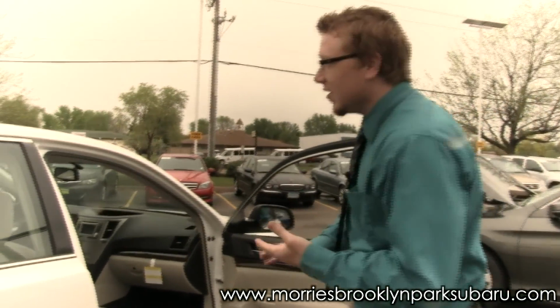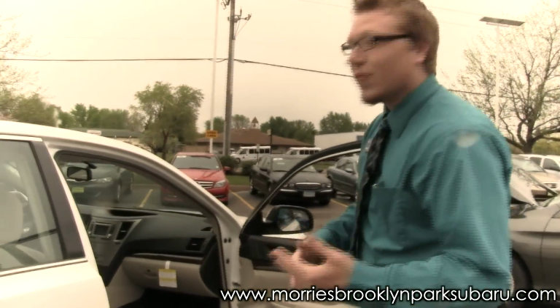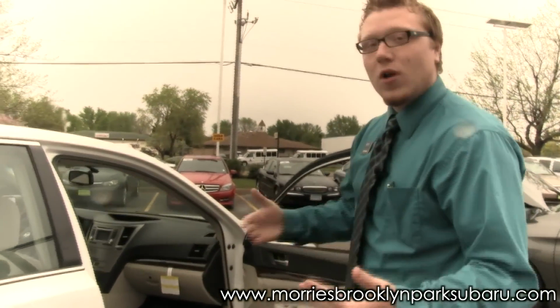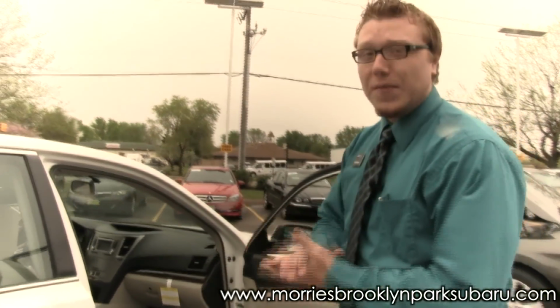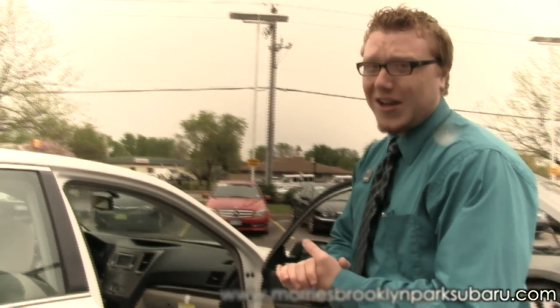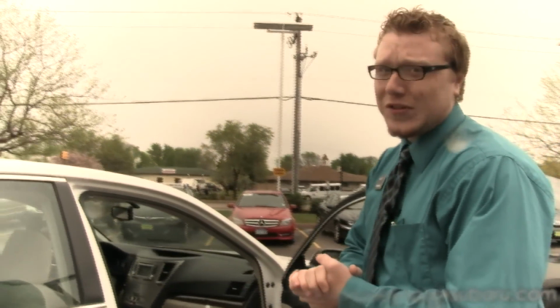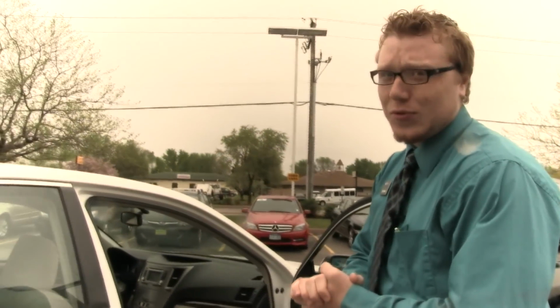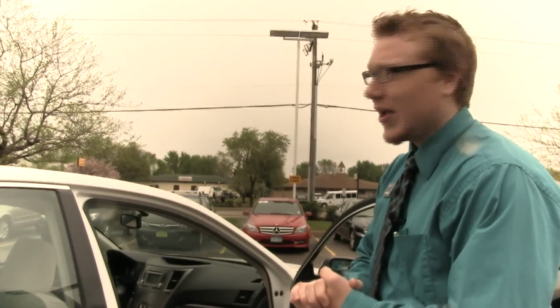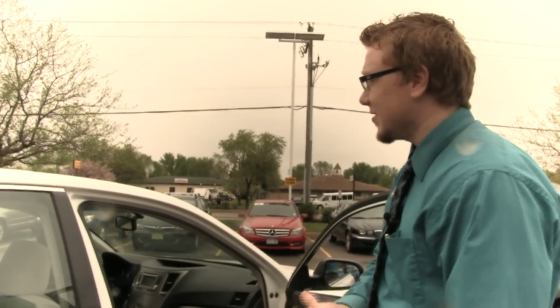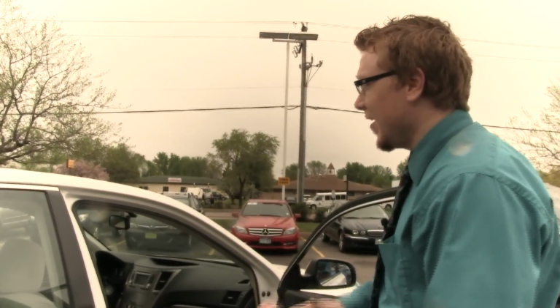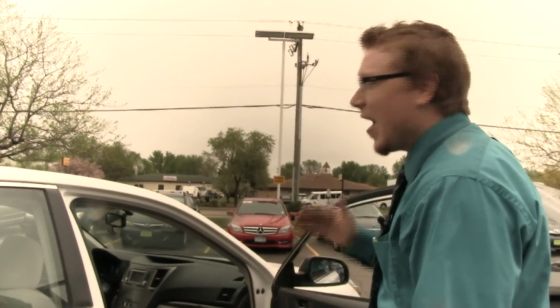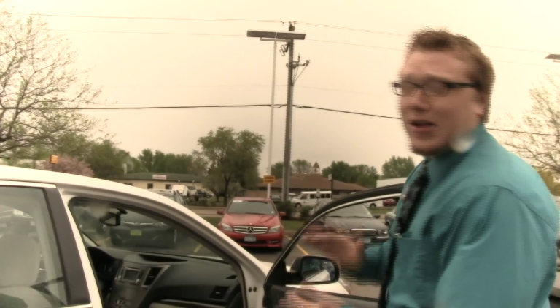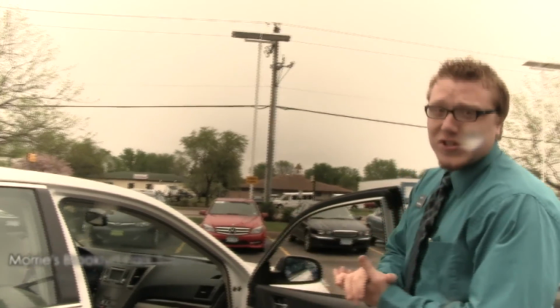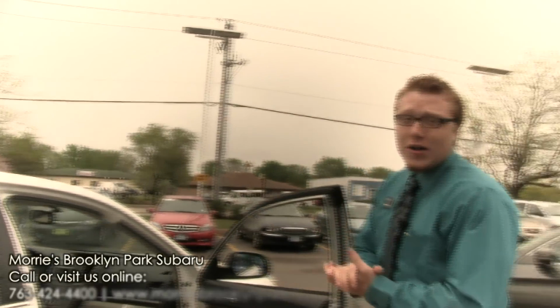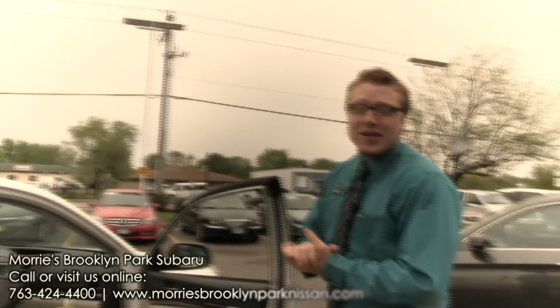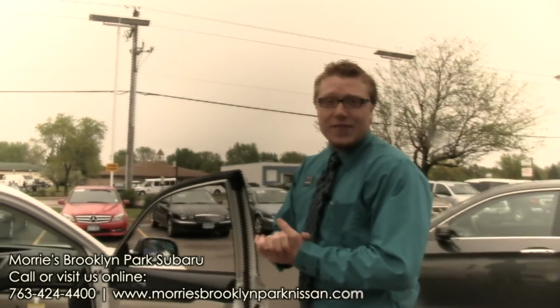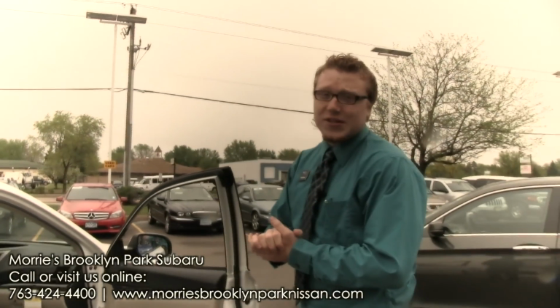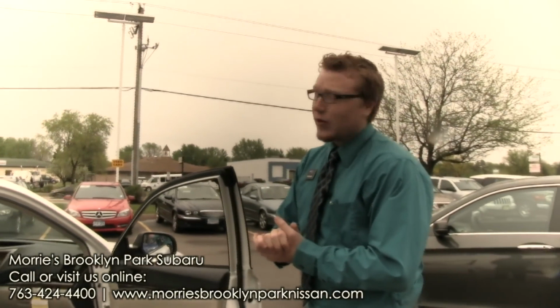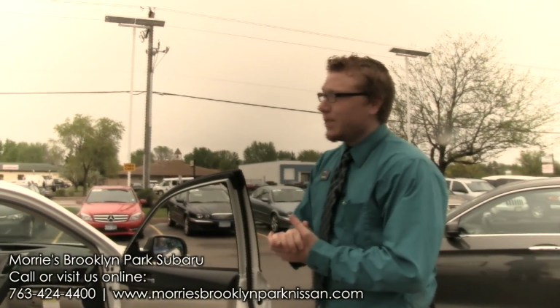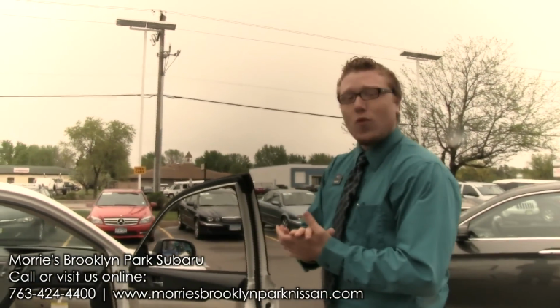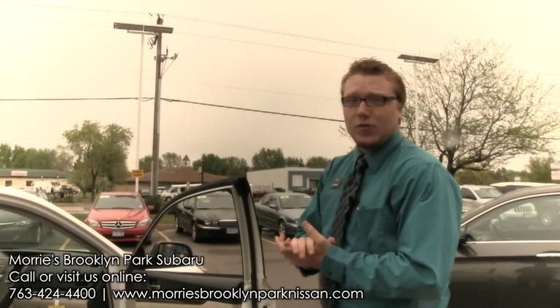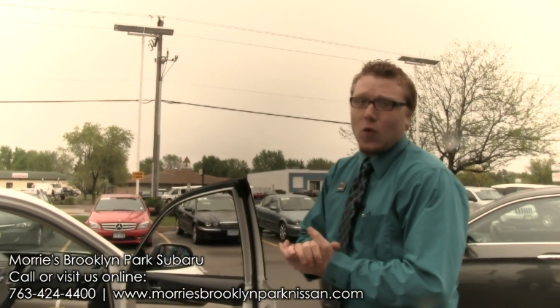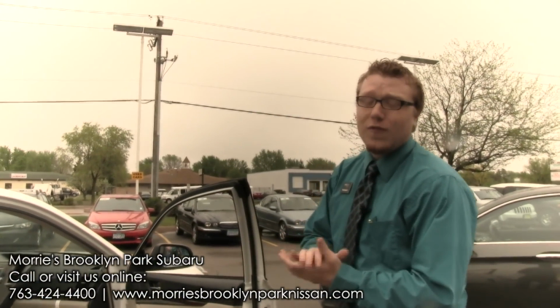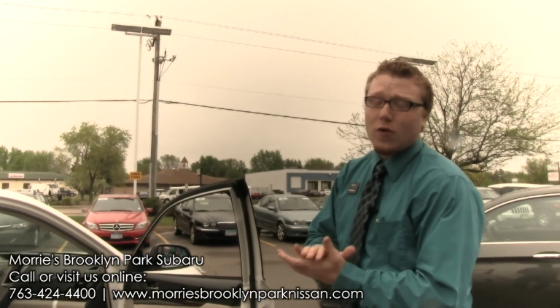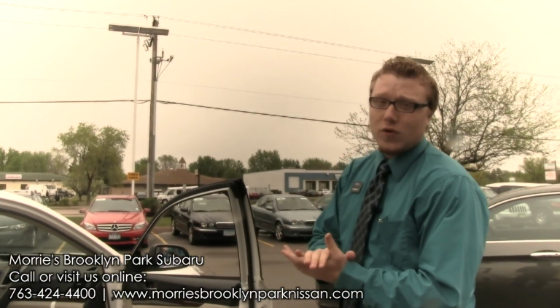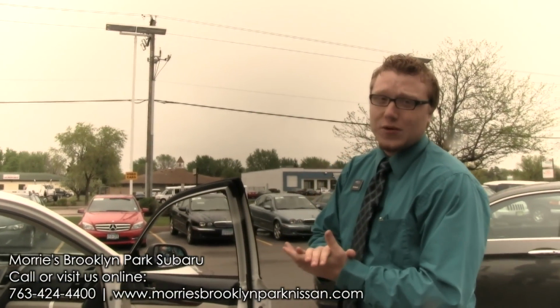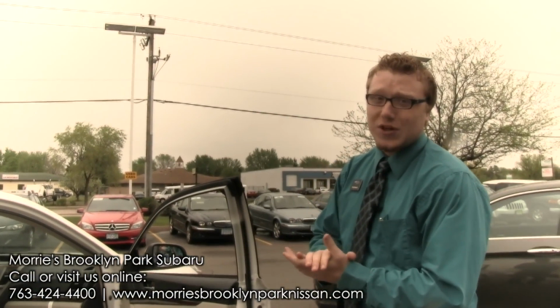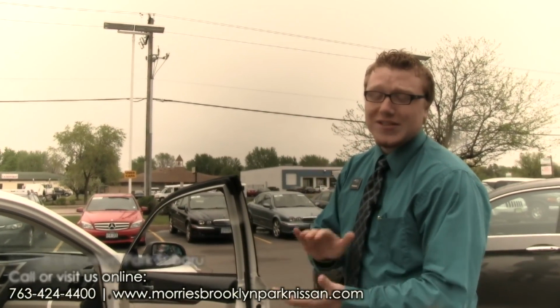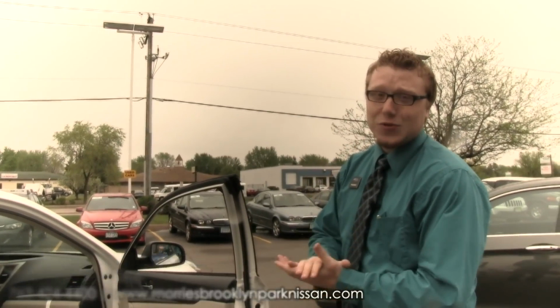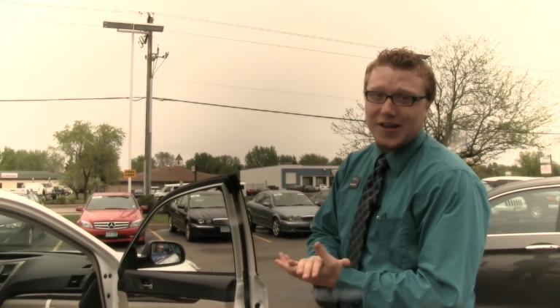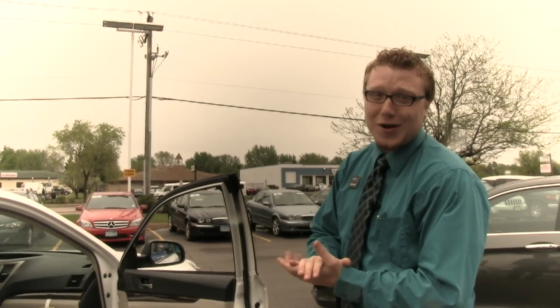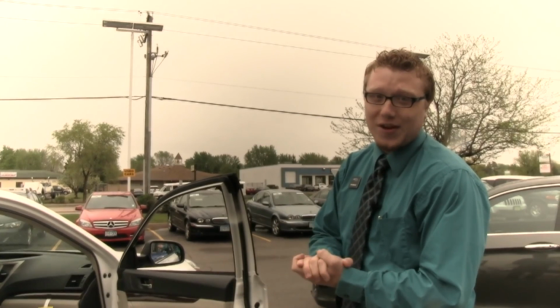So if you want to come and check out the Subaru Legacy, give us a call here at 763-424-4400 and schedule a test drive today.